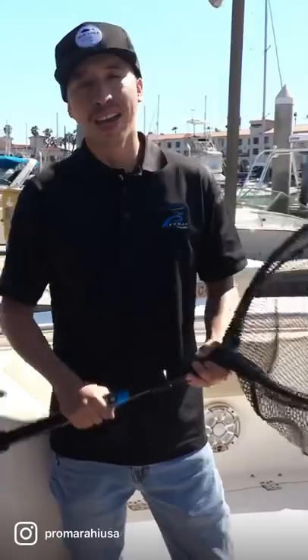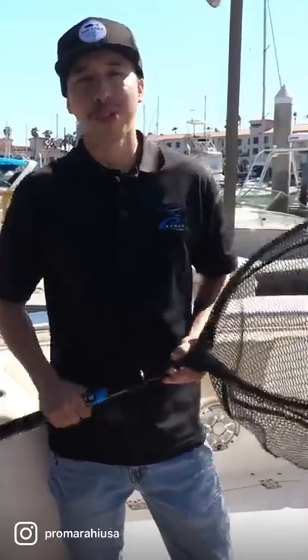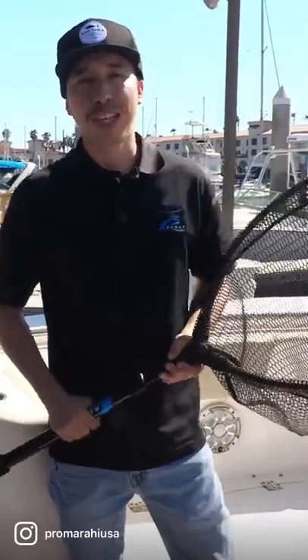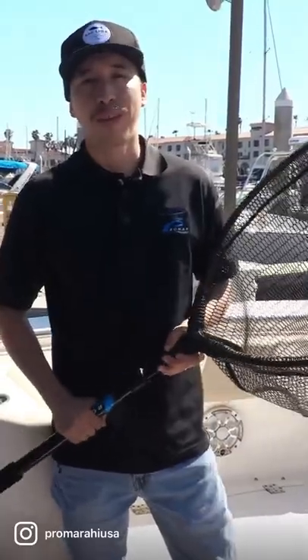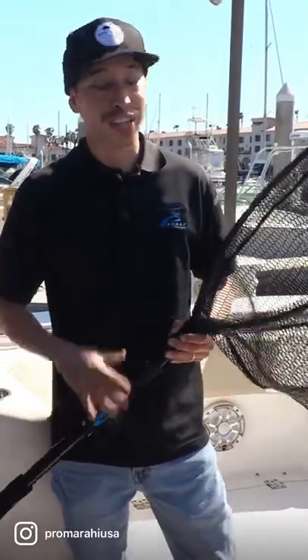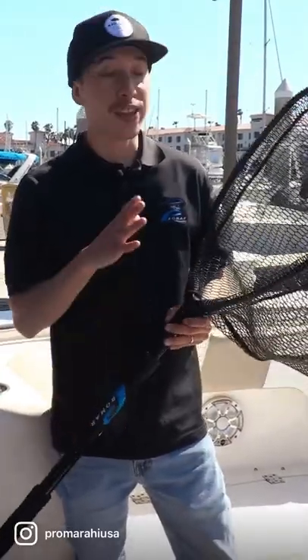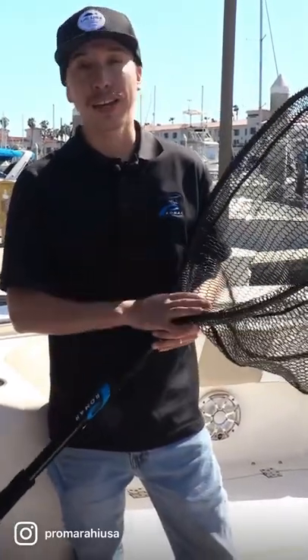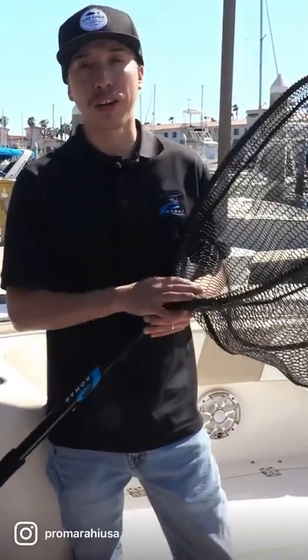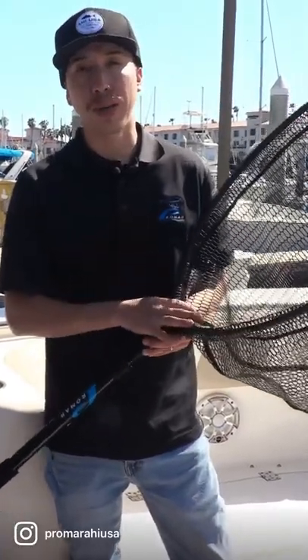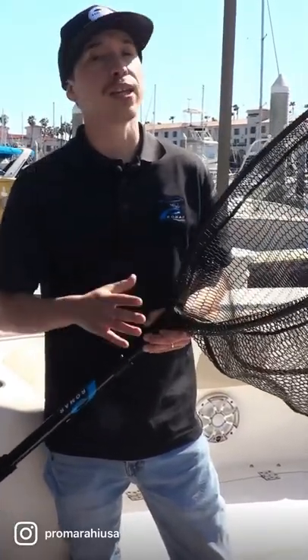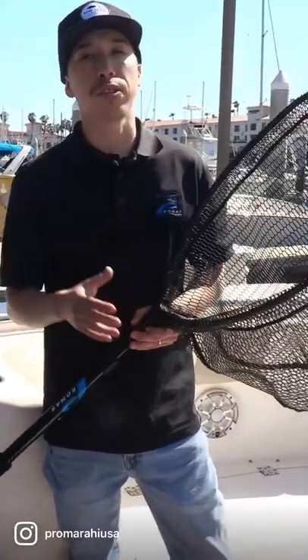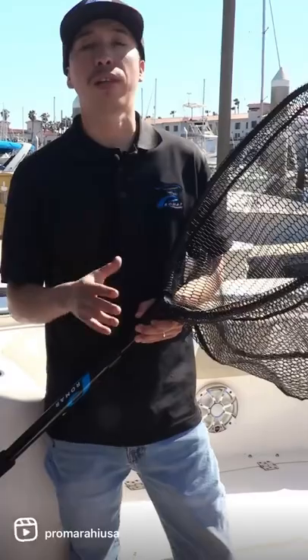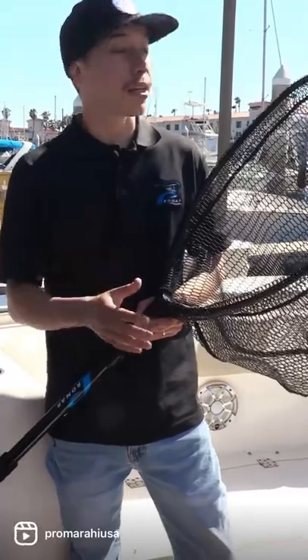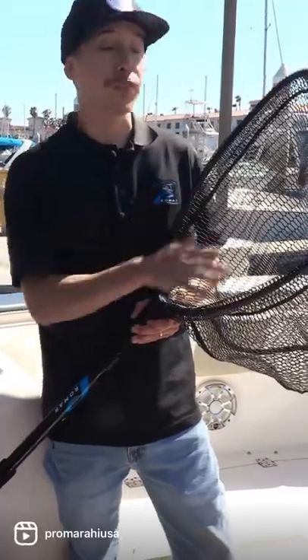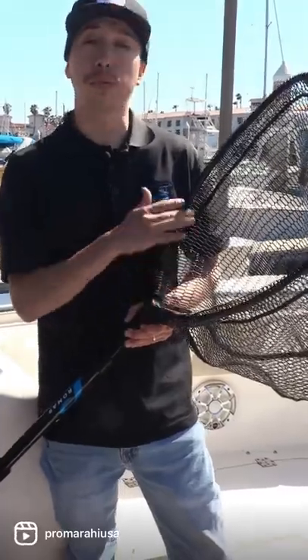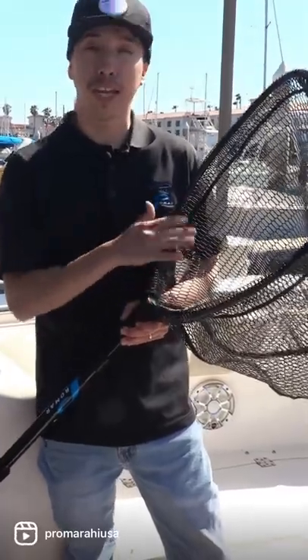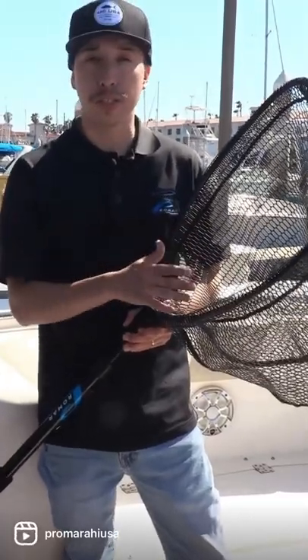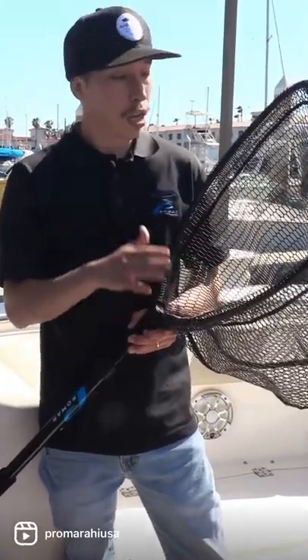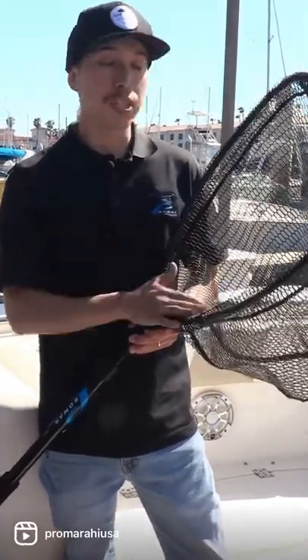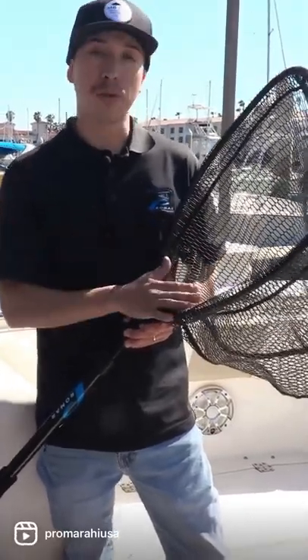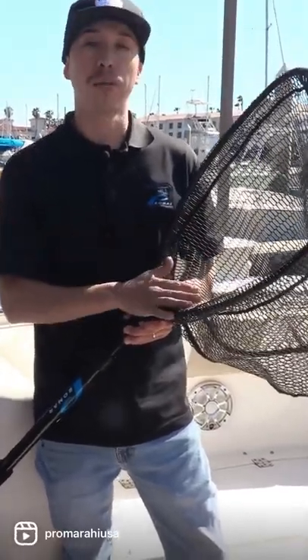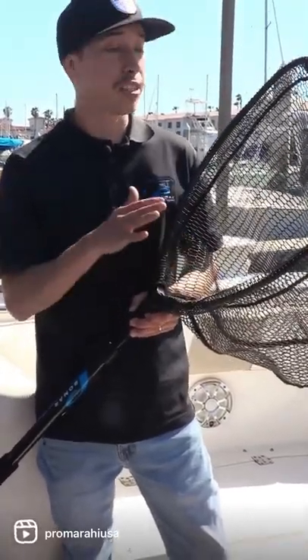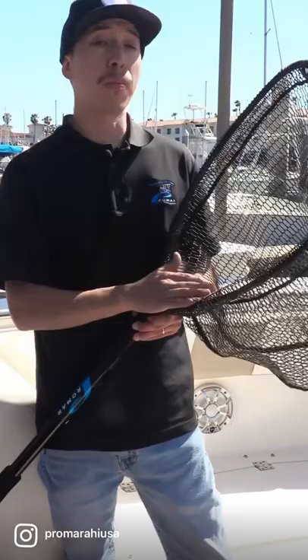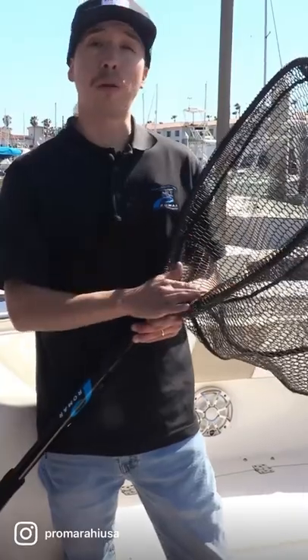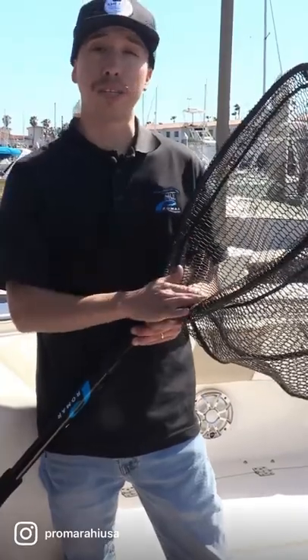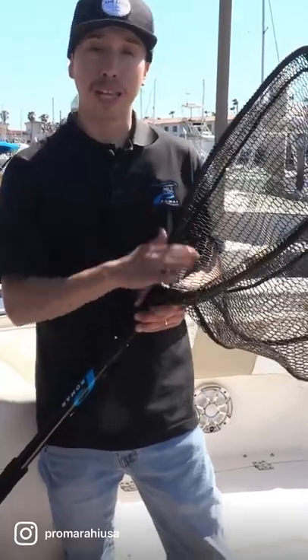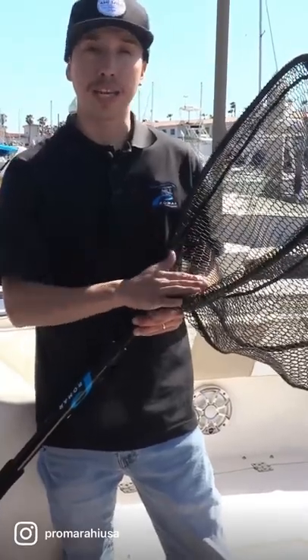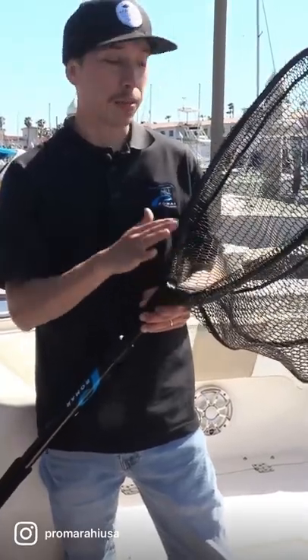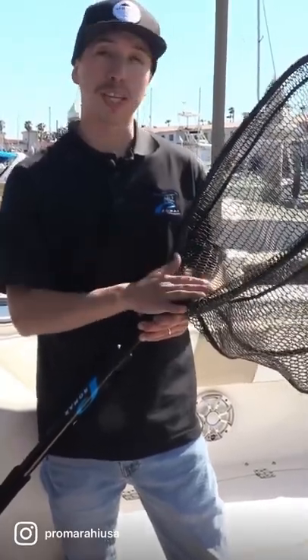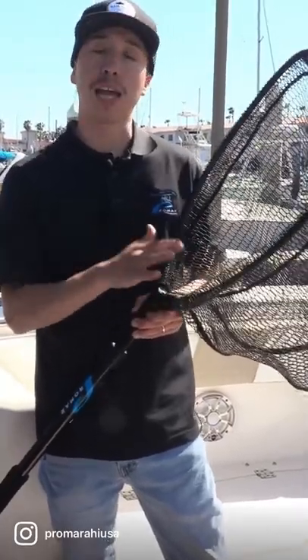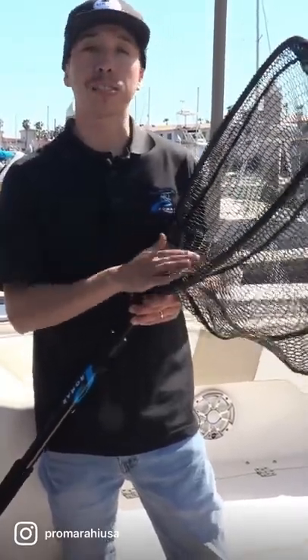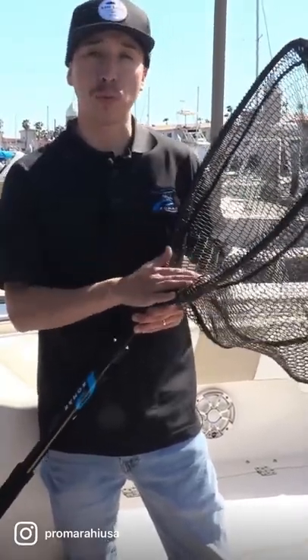Hey guys, one of the most important things while you're out fishing is having a landing net on your boat. It is regulation that you have a landing net that has a frame that's bigger than 18 inches. This meets that requirement — this is a ProMar ProMesh series landing net, and this is the middle size, which is the LN651.